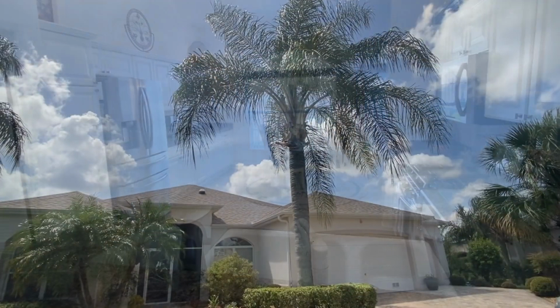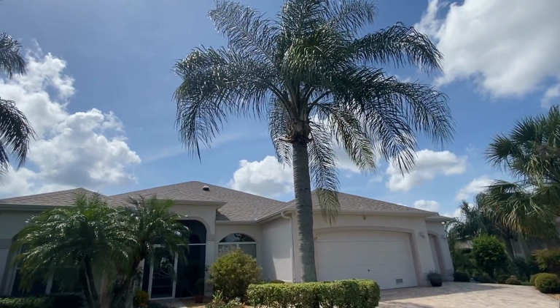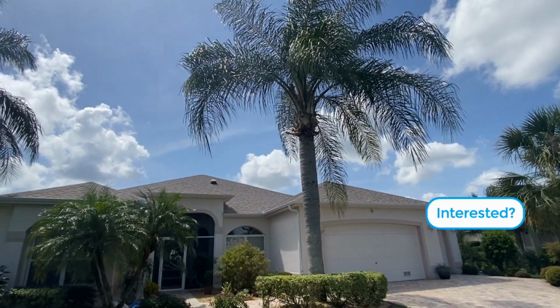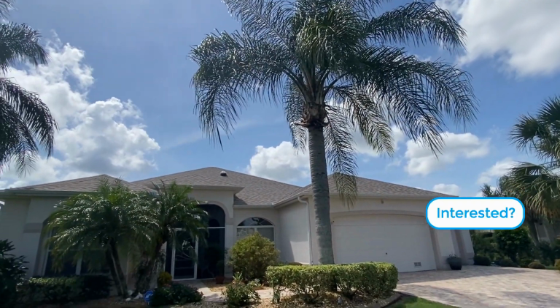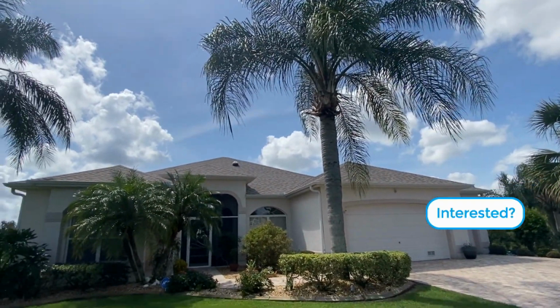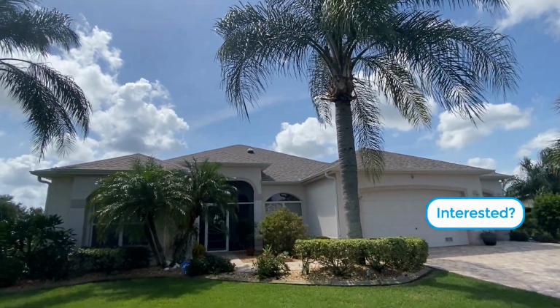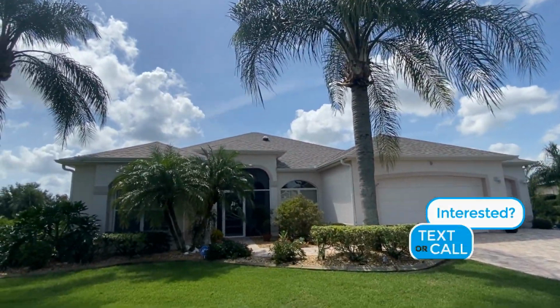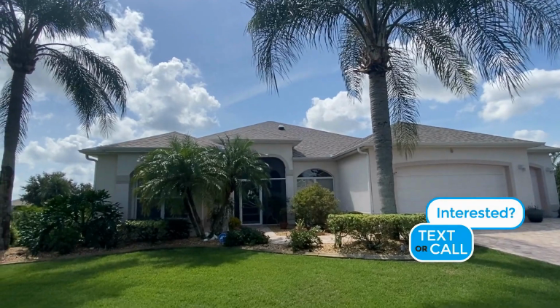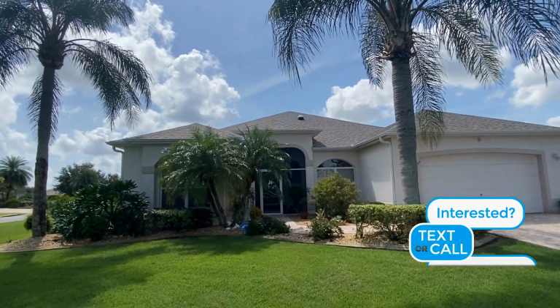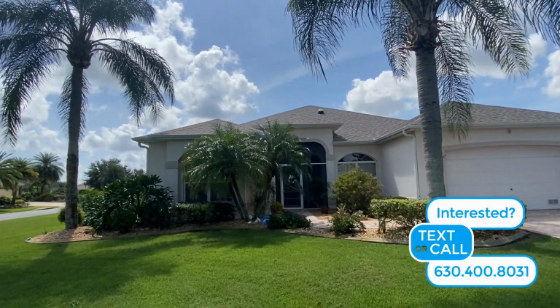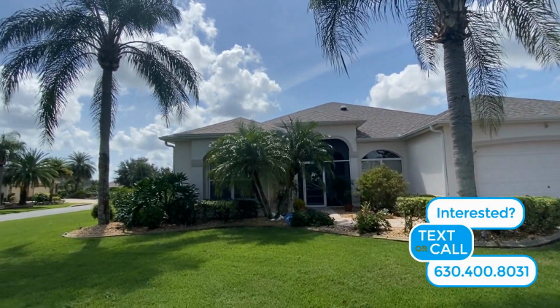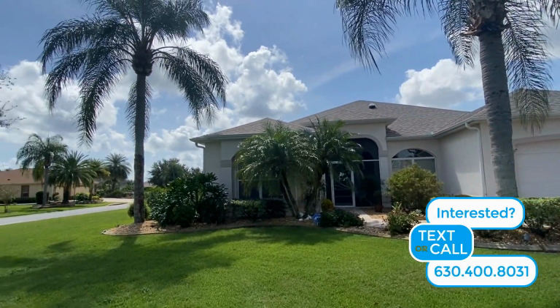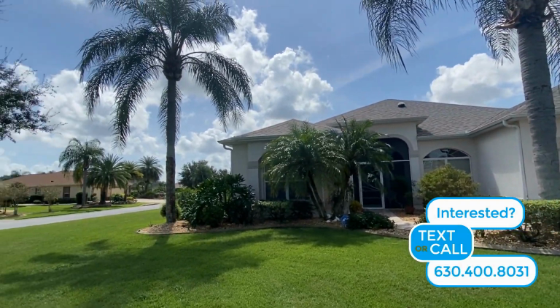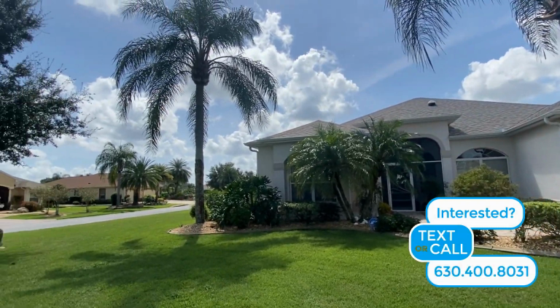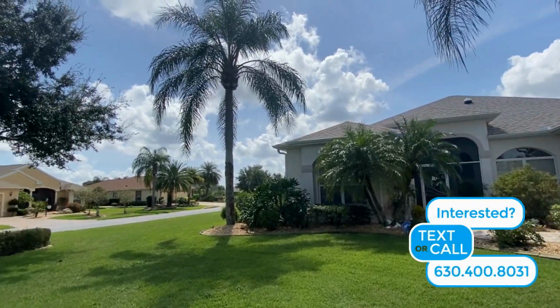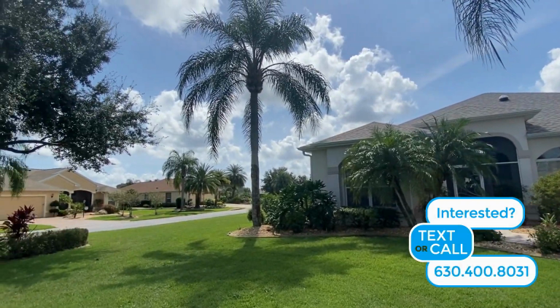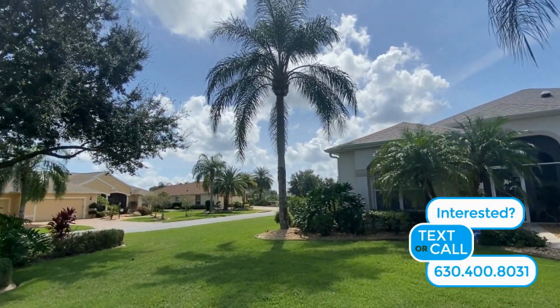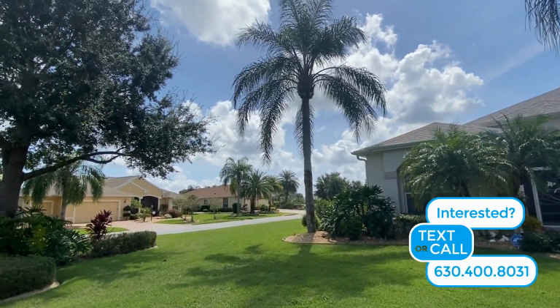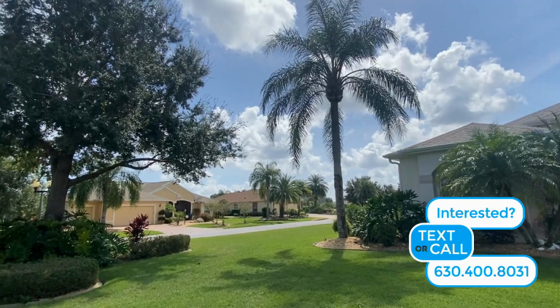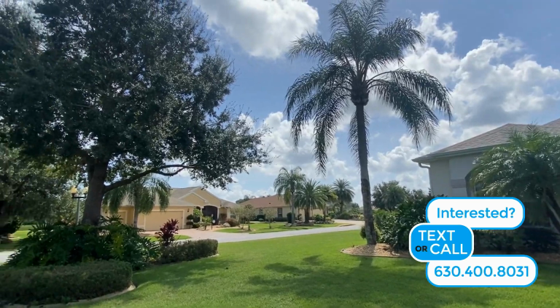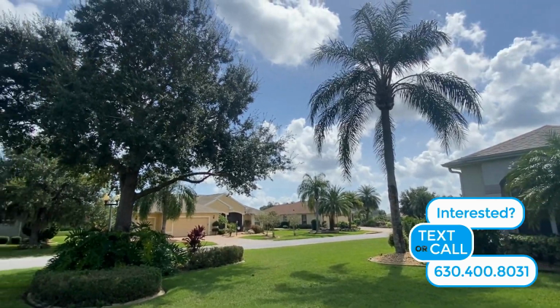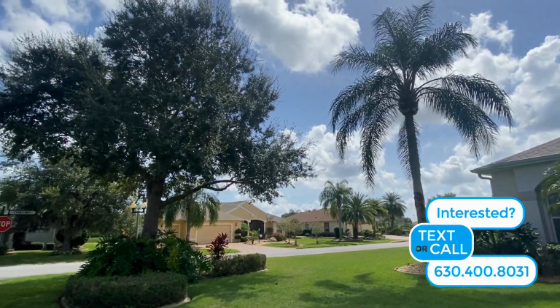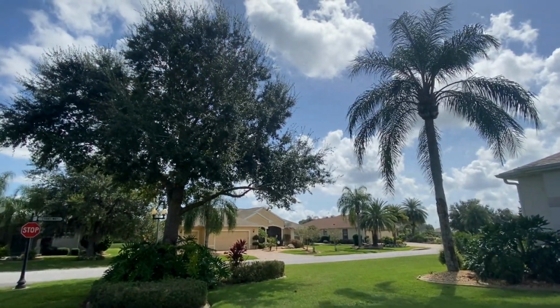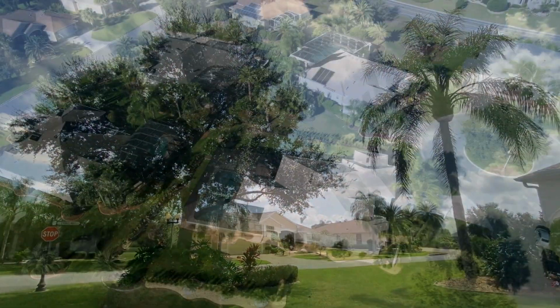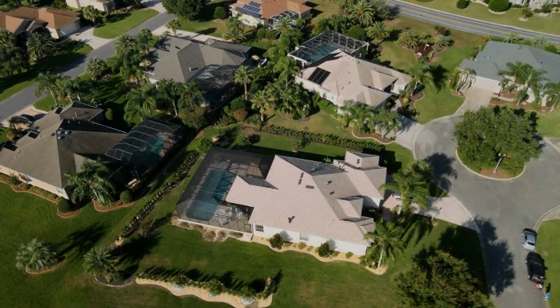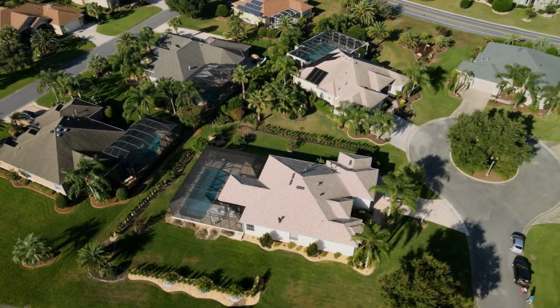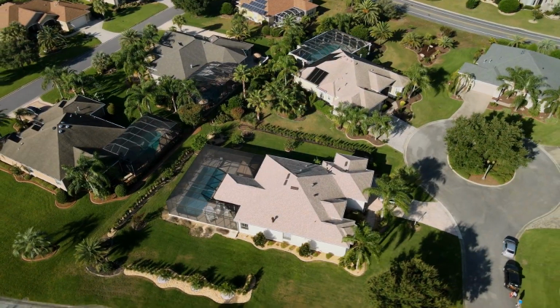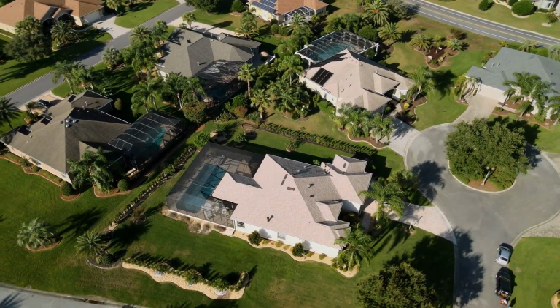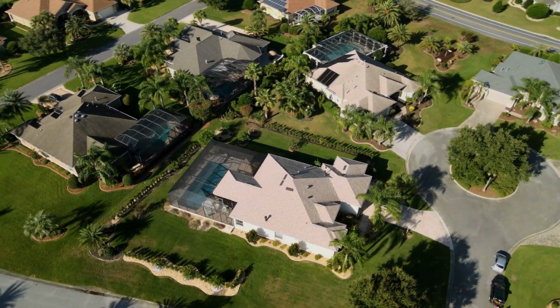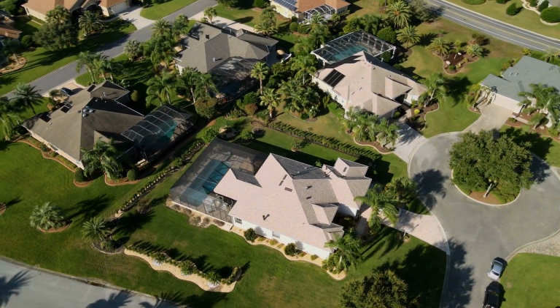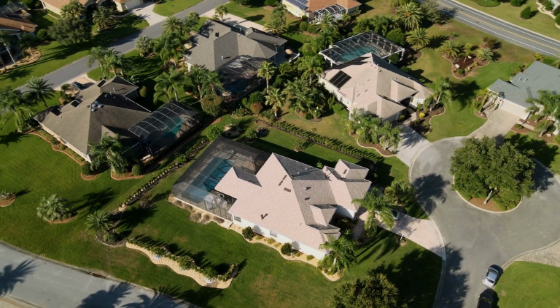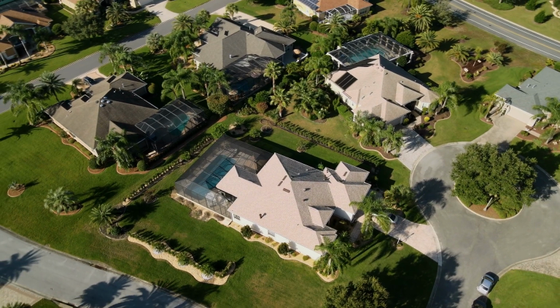The curb appeal of this home is spectacular and its property just gorgeous. The large corner lot offers plenty of green space for tropical landscaping. Let's take one more look from a Sandhill Crane's perspective.